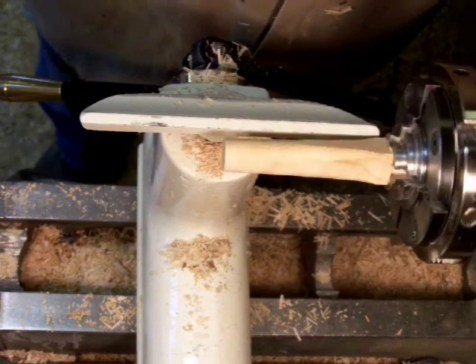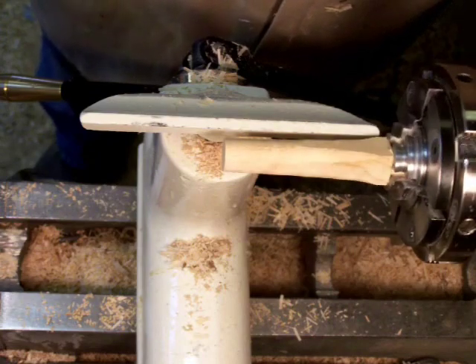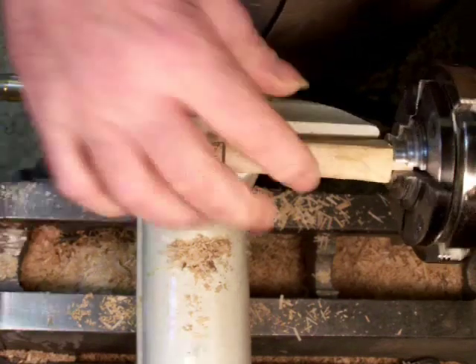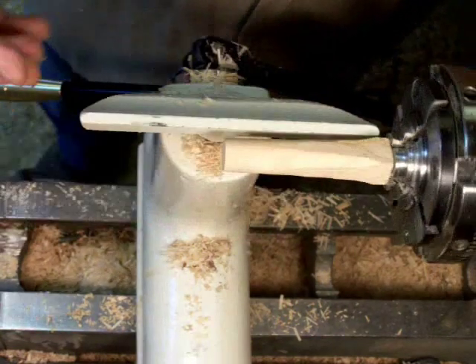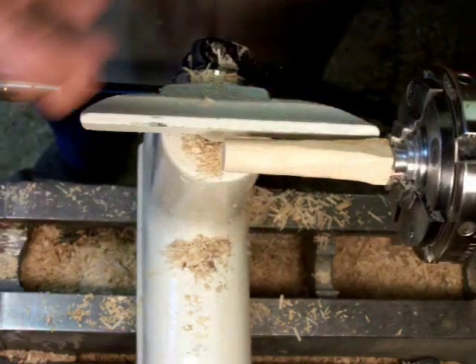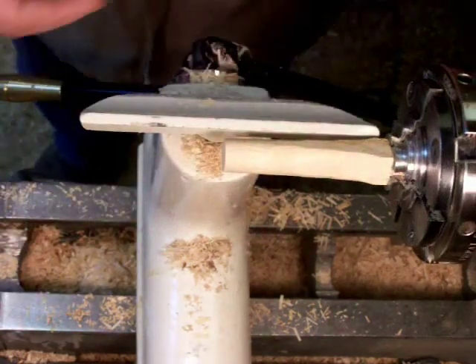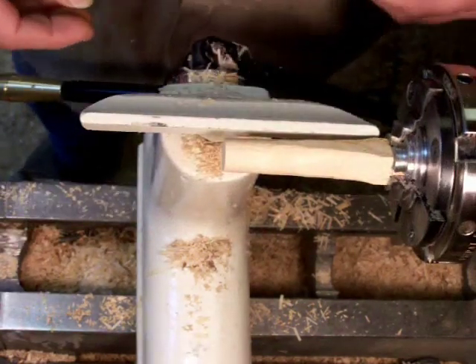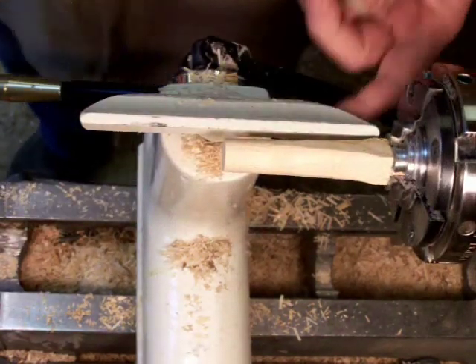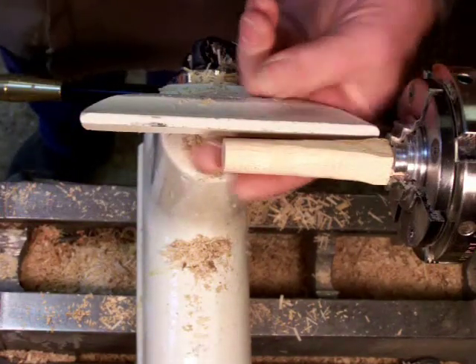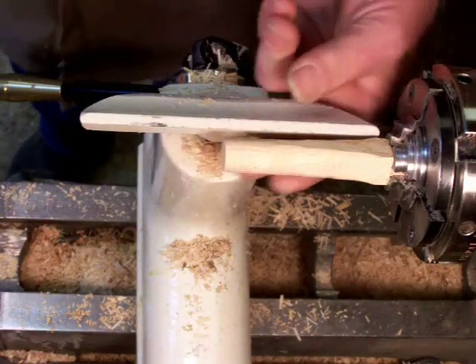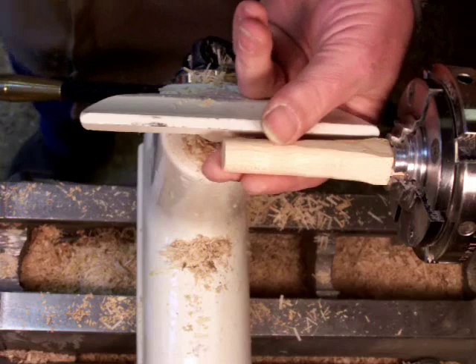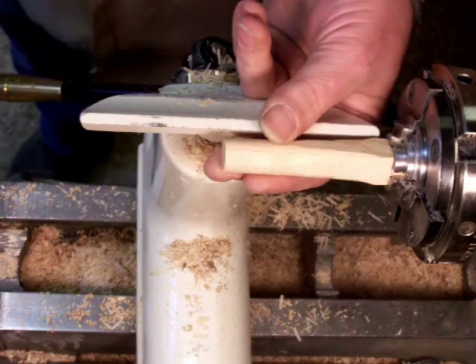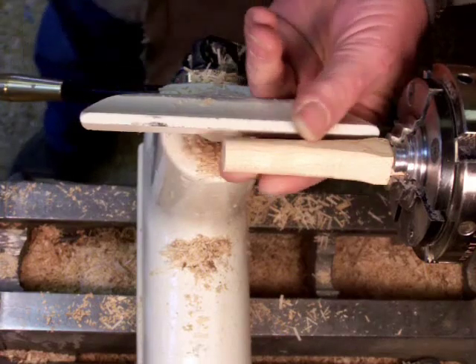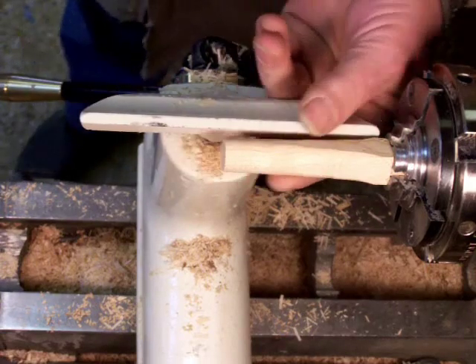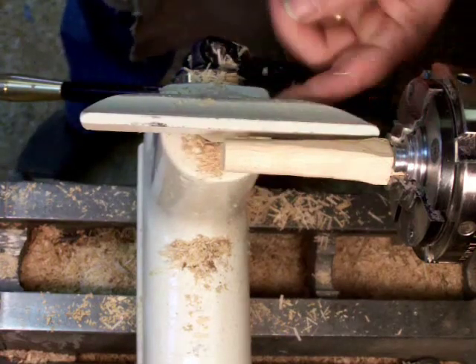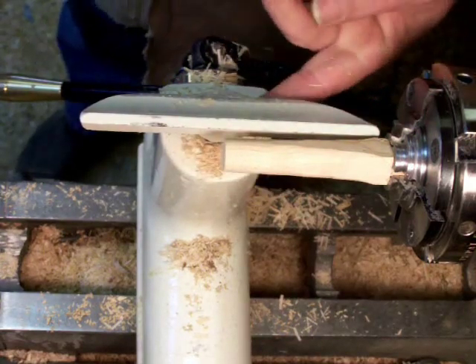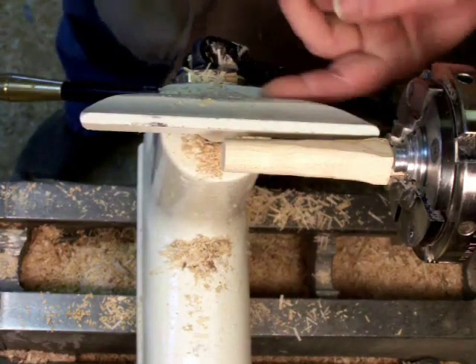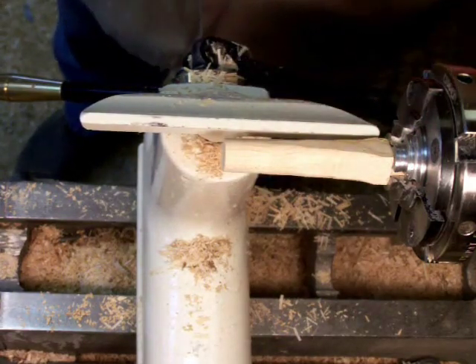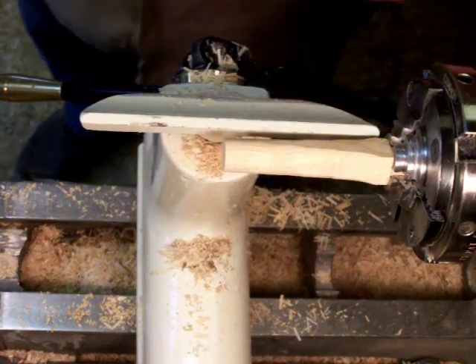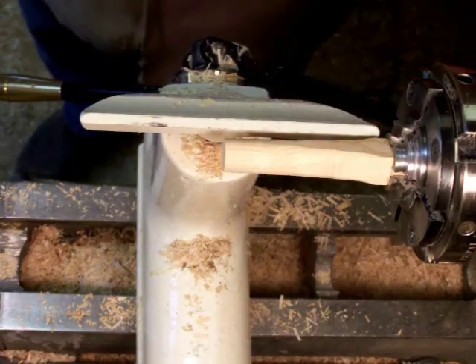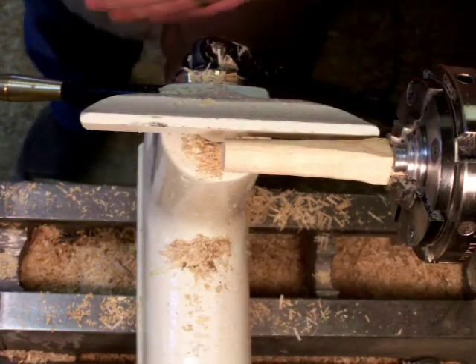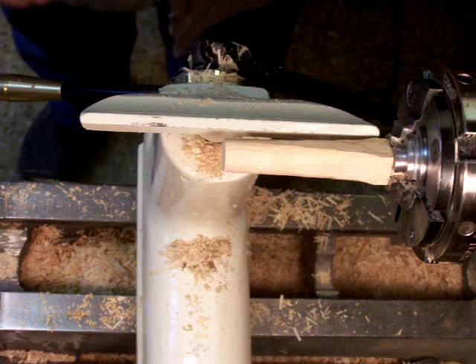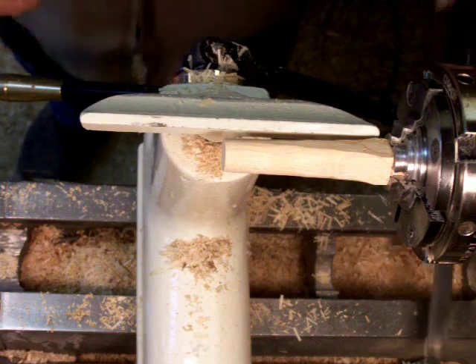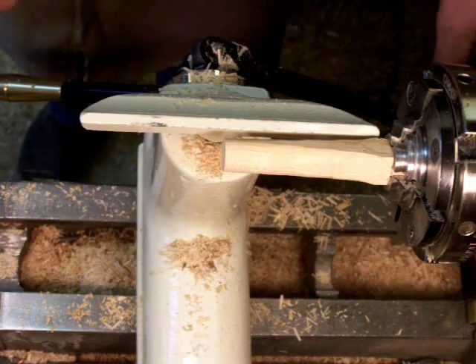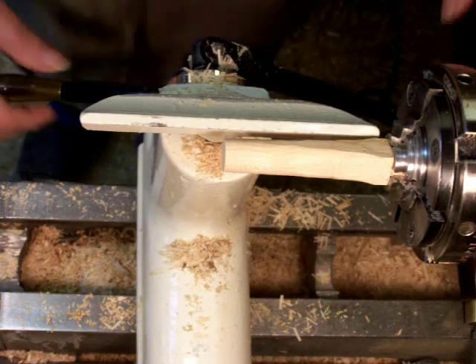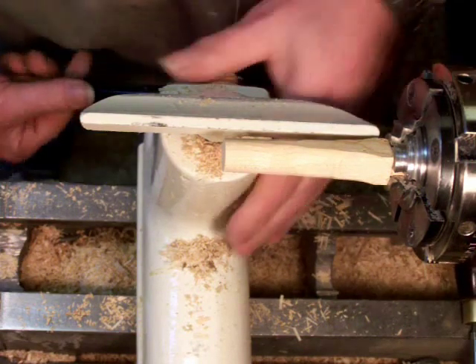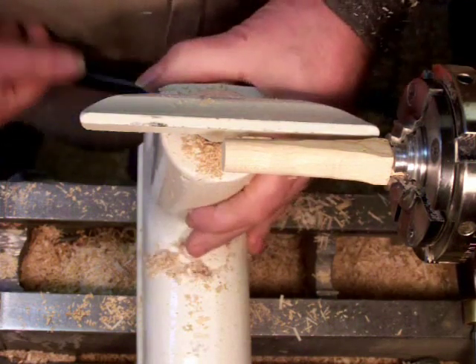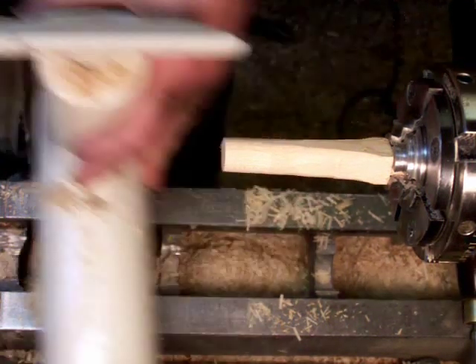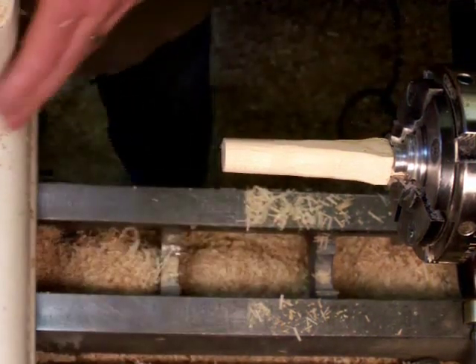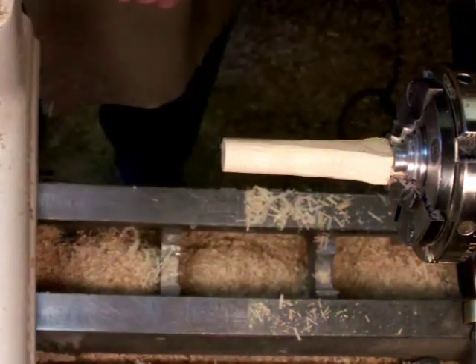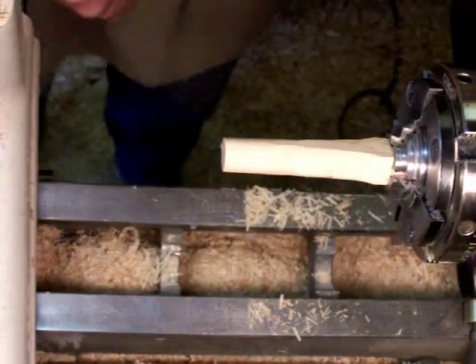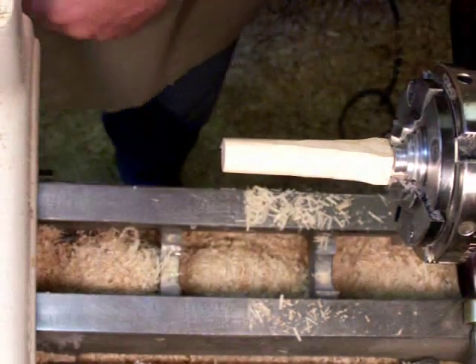Since the tailstock isn't here, I don't really need to use the short rest, and I'm going to want to be able to put my fingers through there without hitting the post, so I'm going to switch to the long rest.